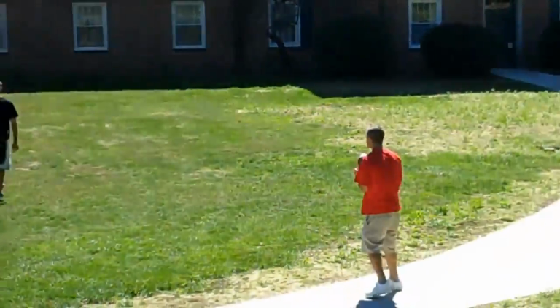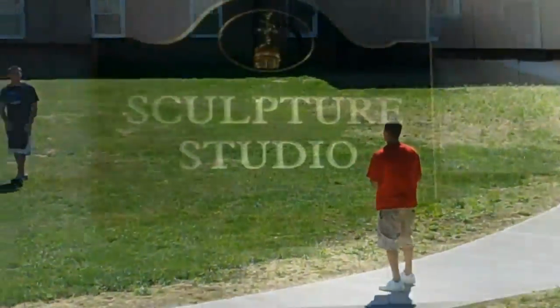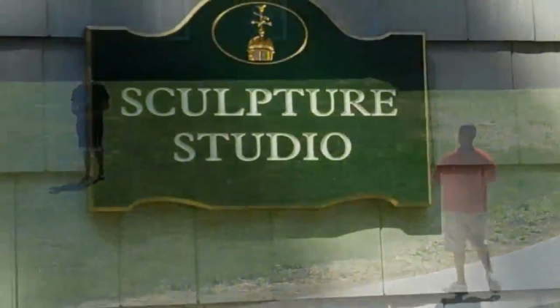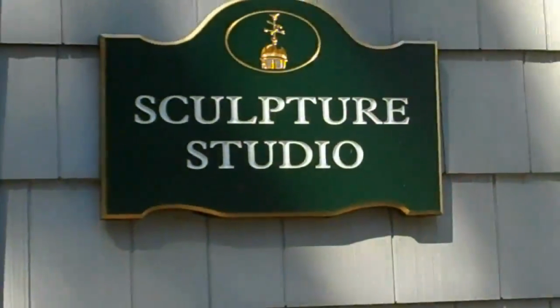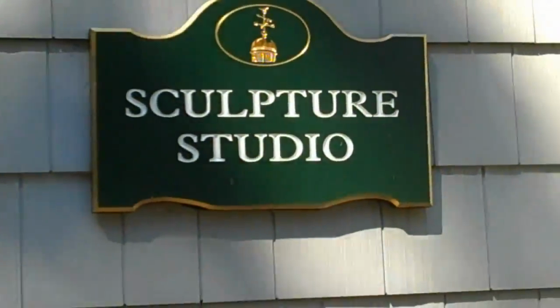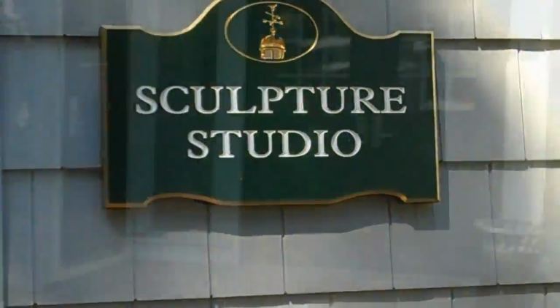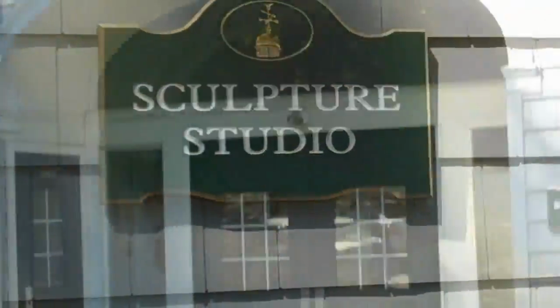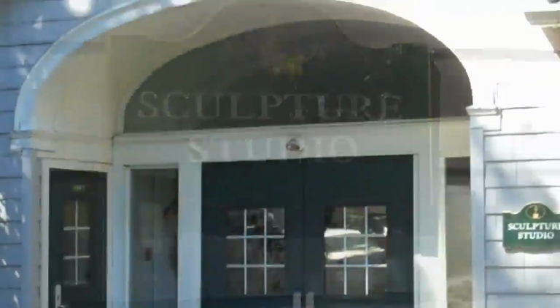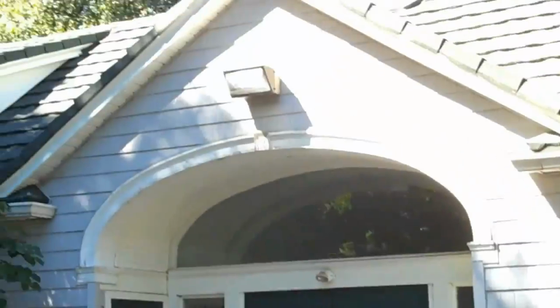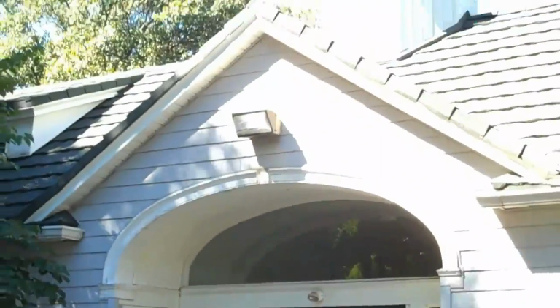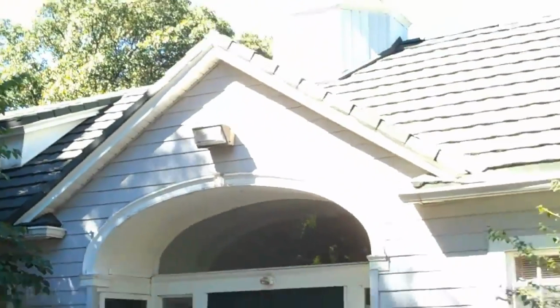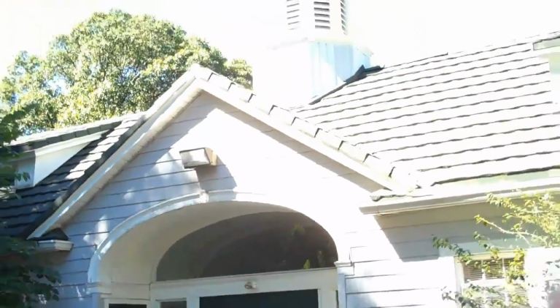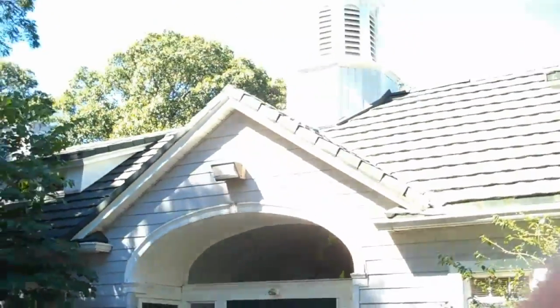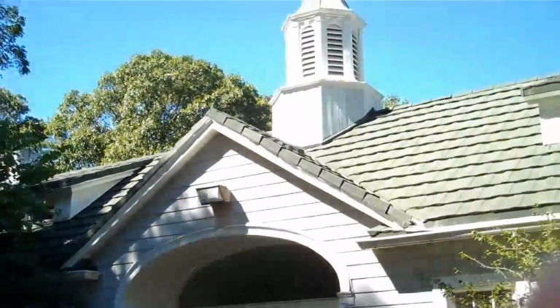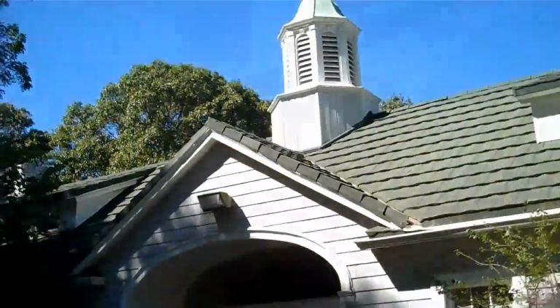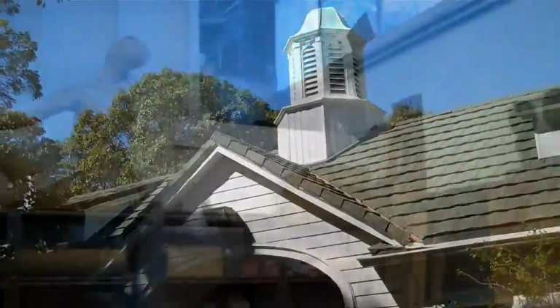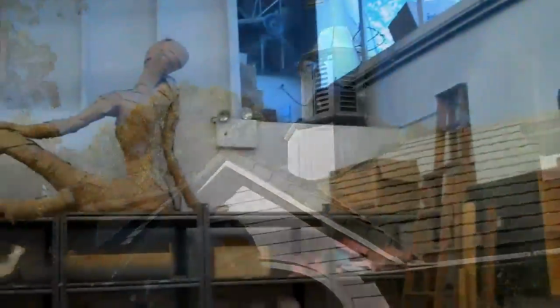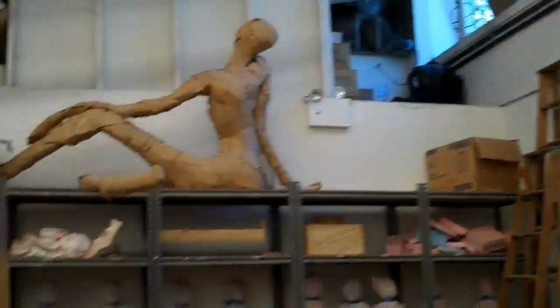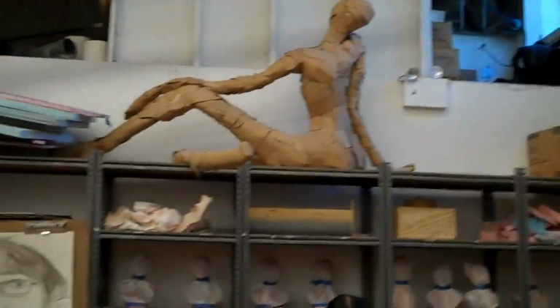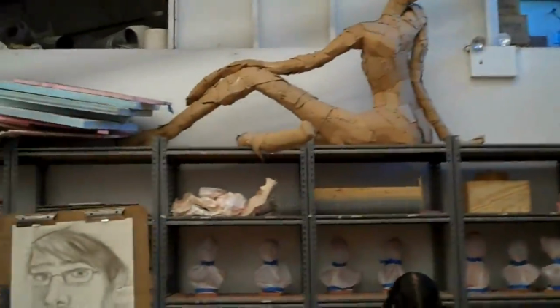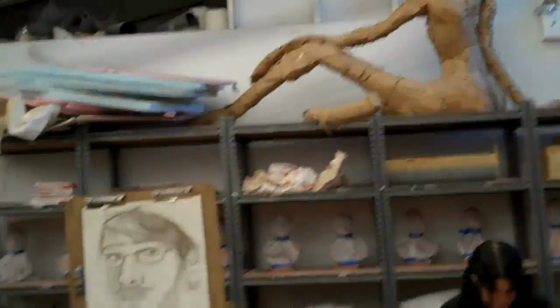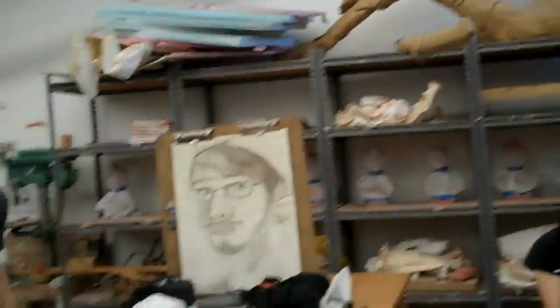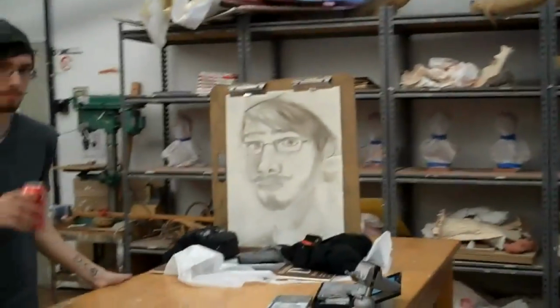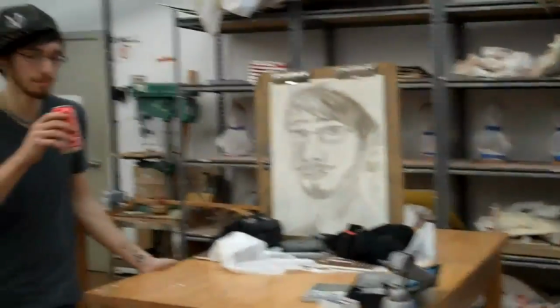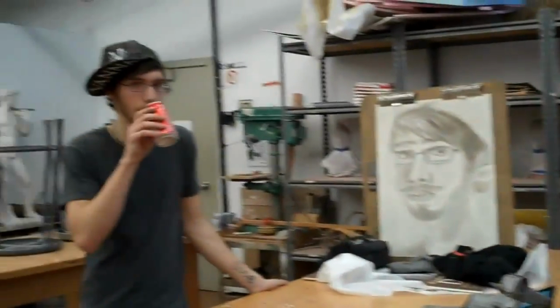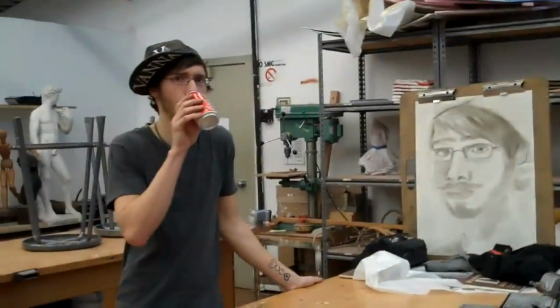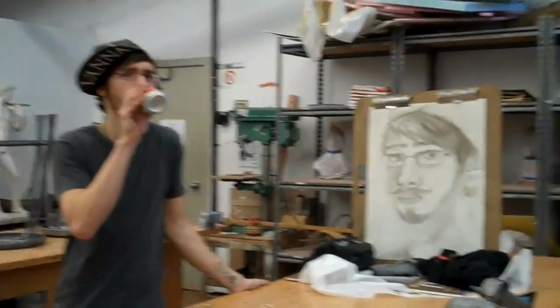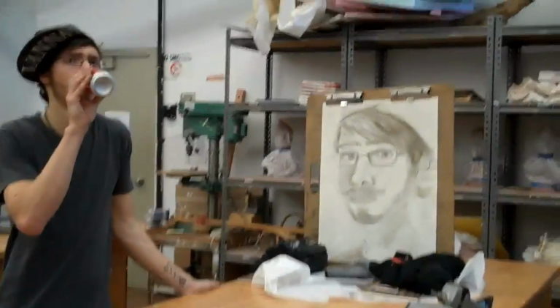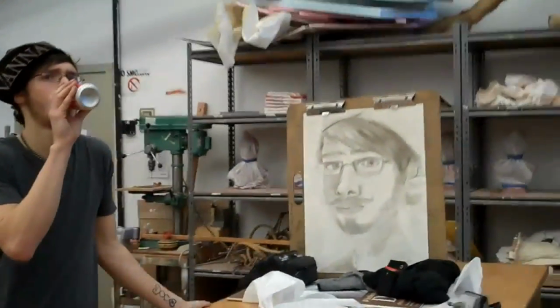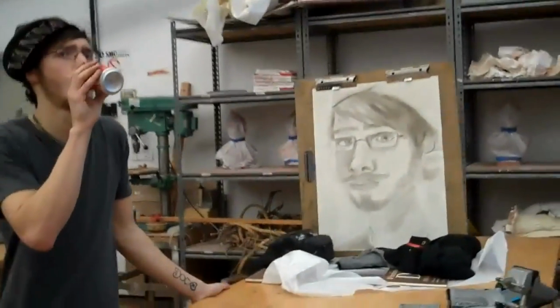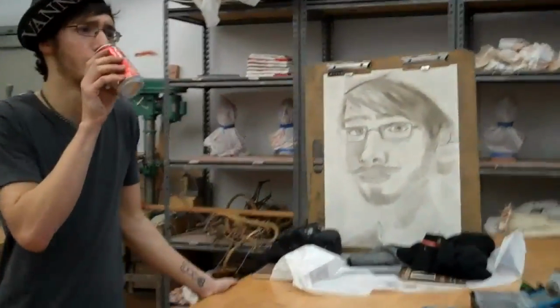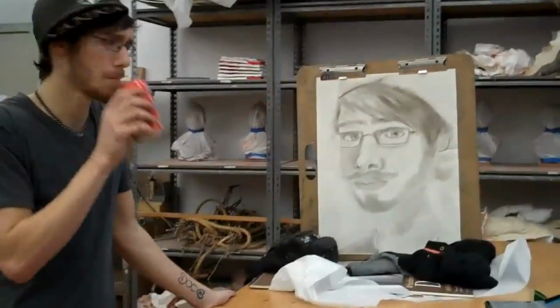Inside the Interfaith Center. We're at the sculpture studio, and we can see that some people are using this facility for drawing.